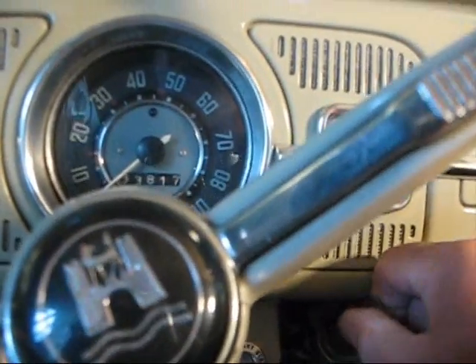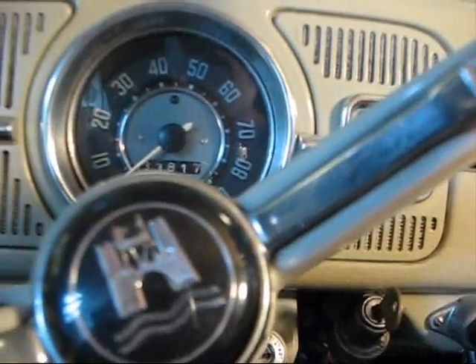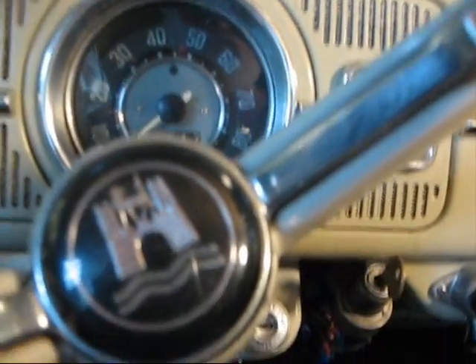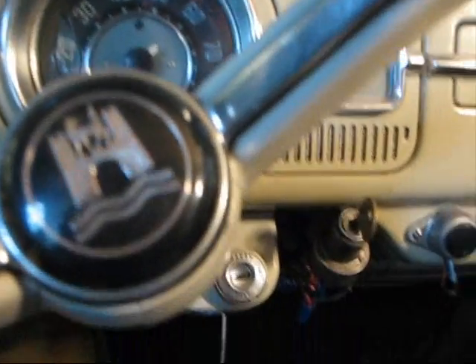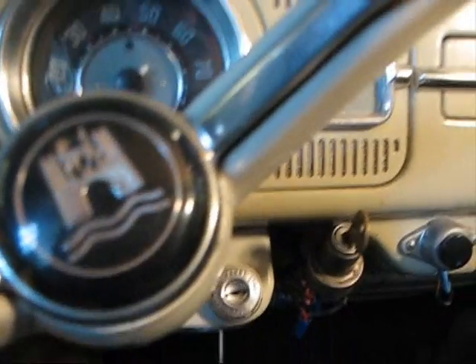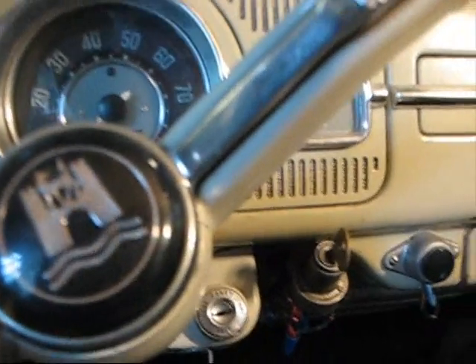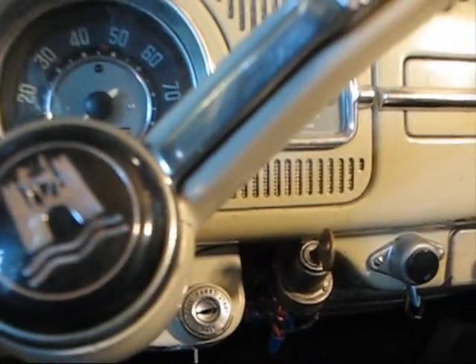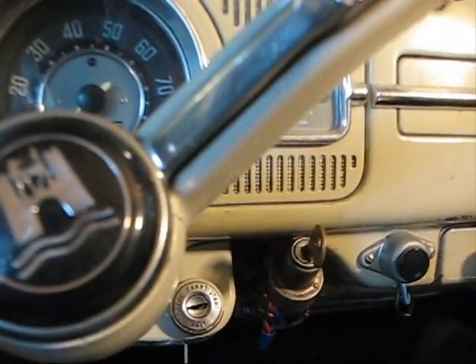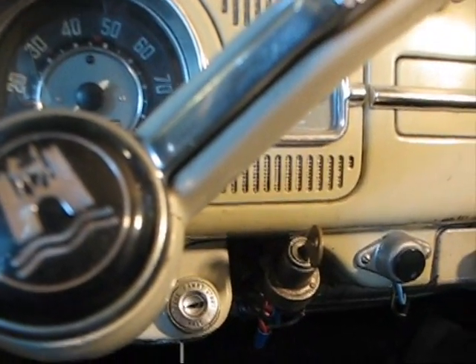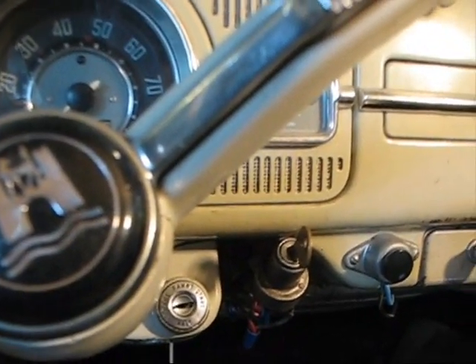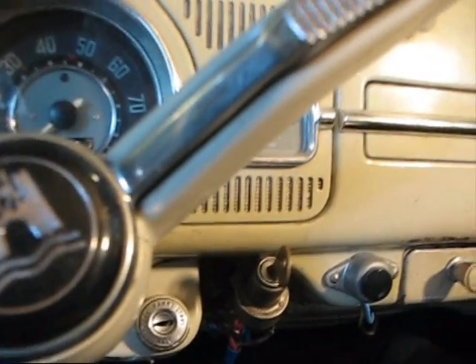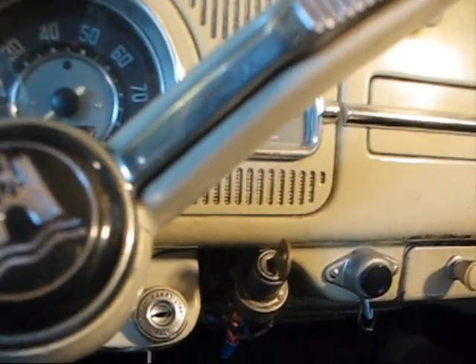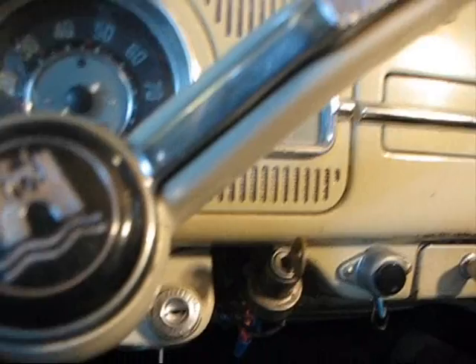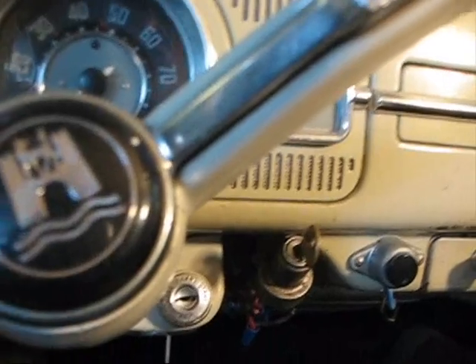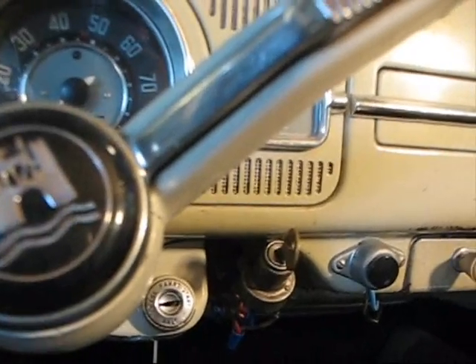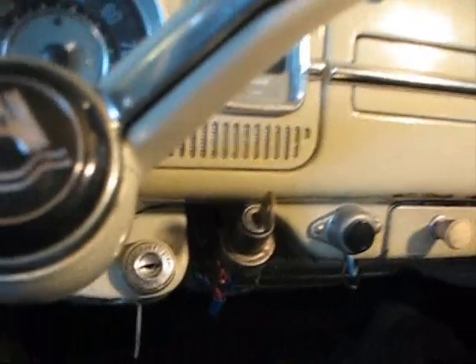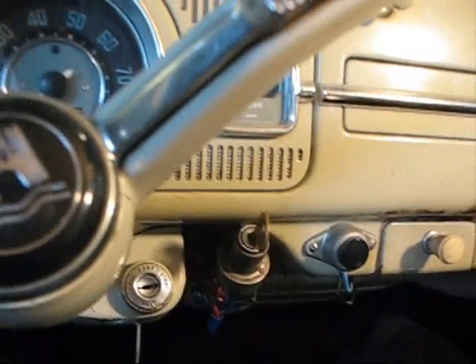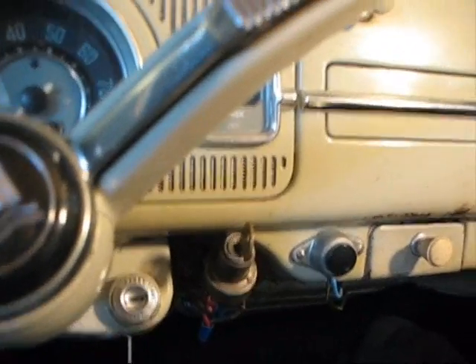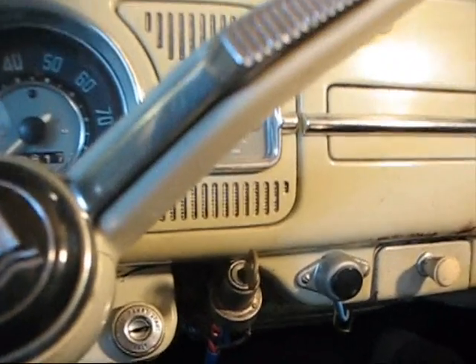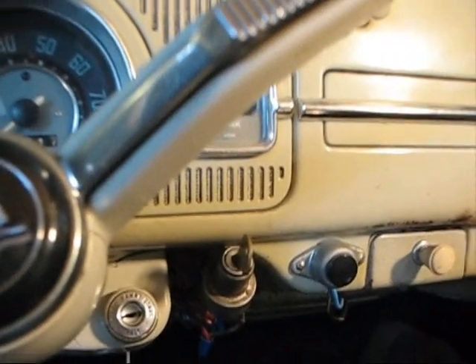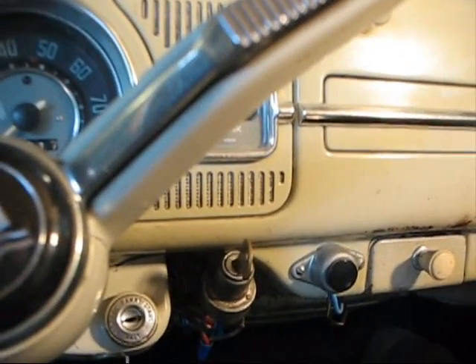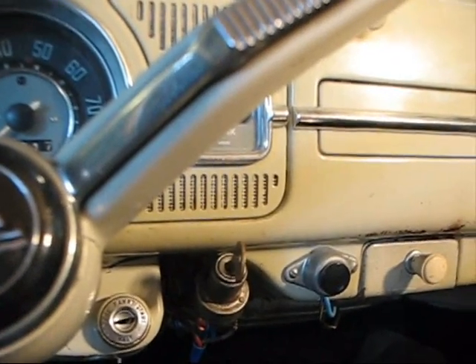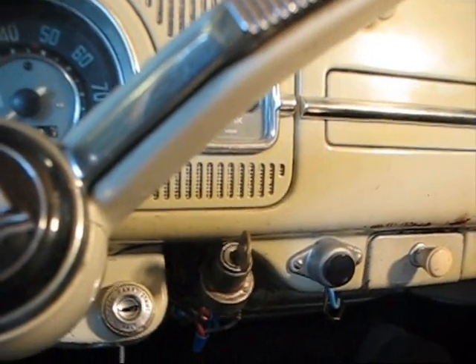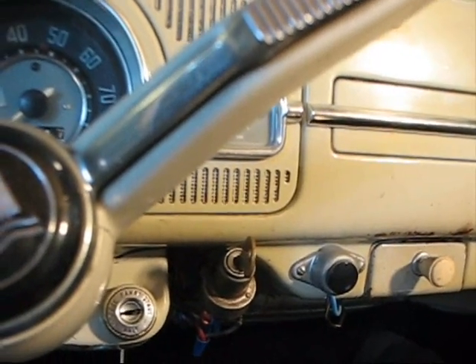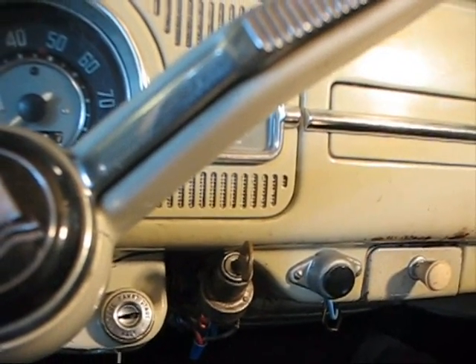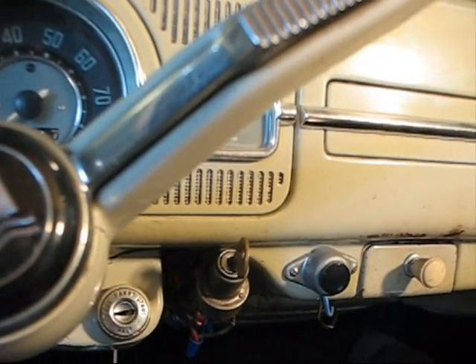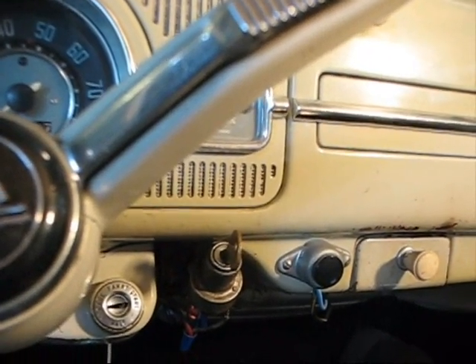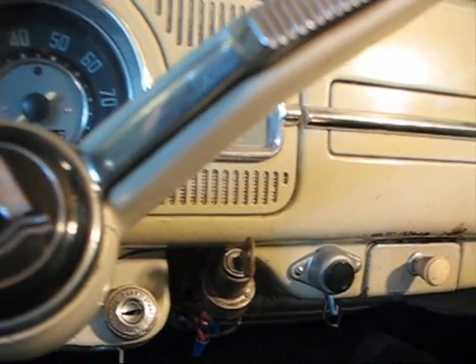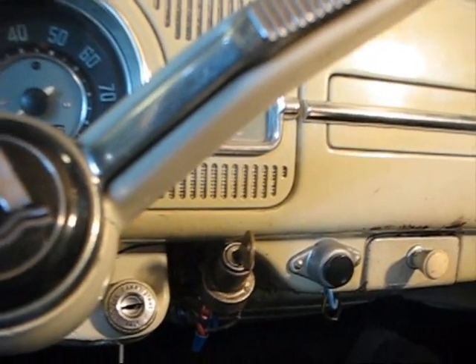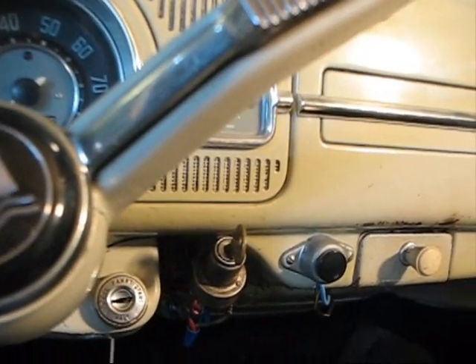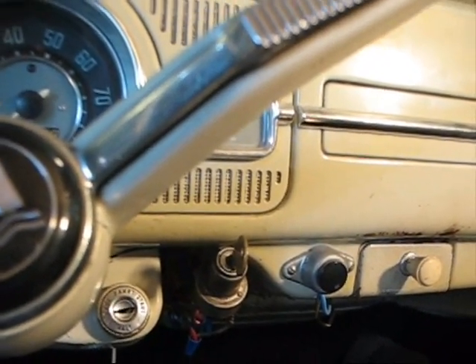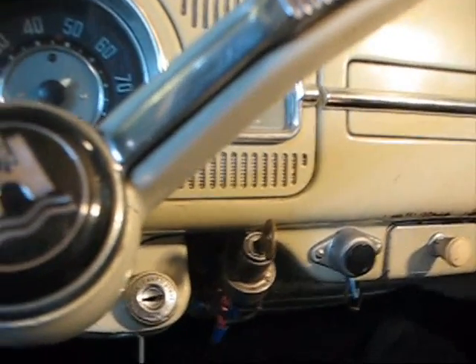I've got one turn signal and one running light on the back that work. That's all I got working for wiring, but over time I'll get this all done.